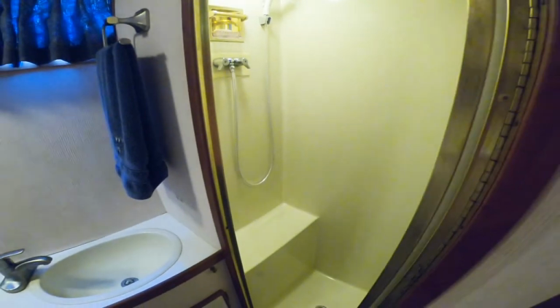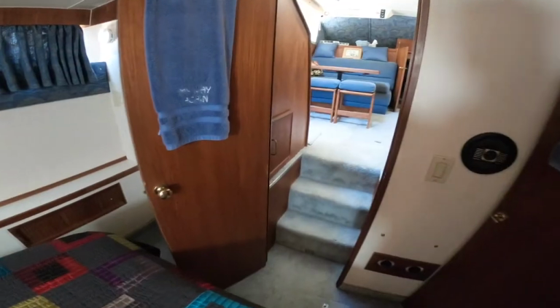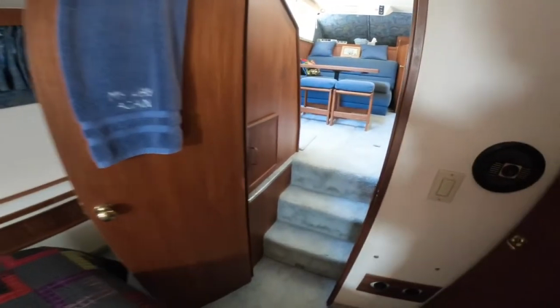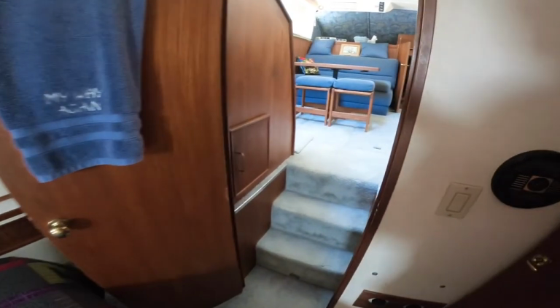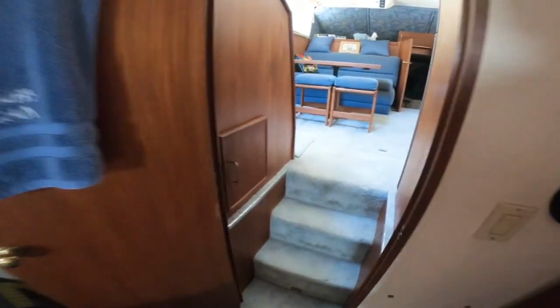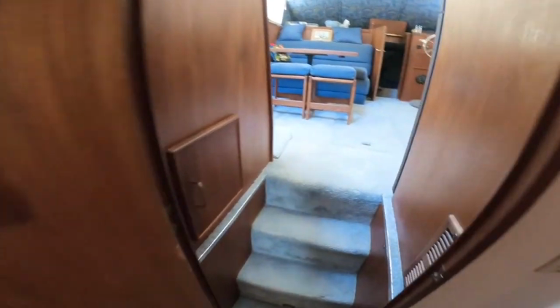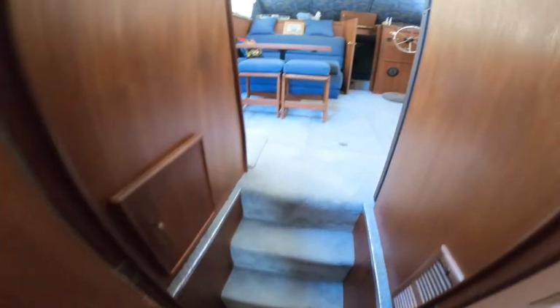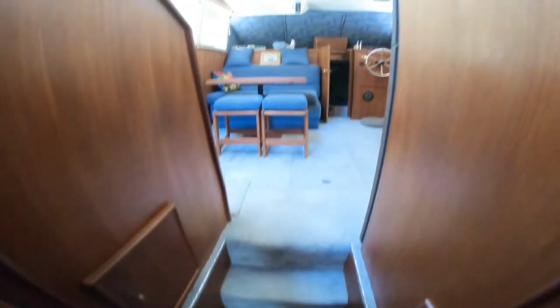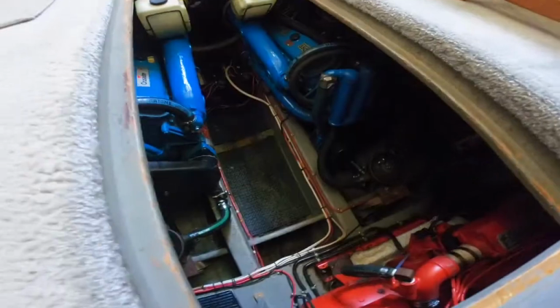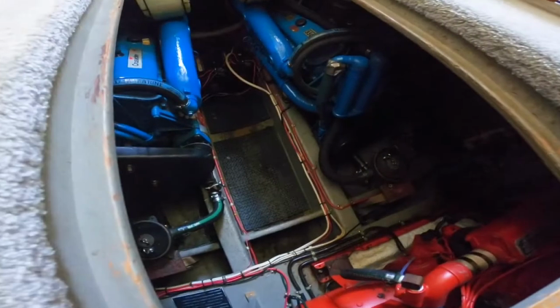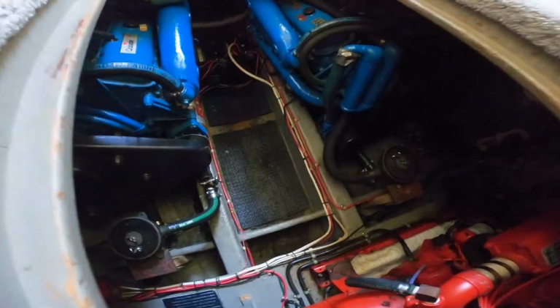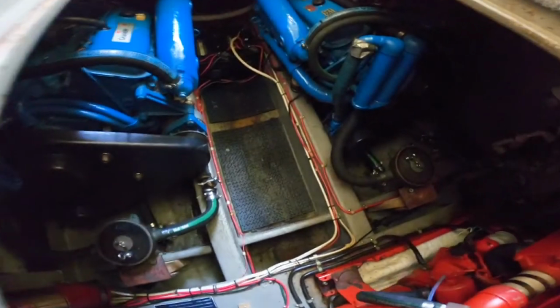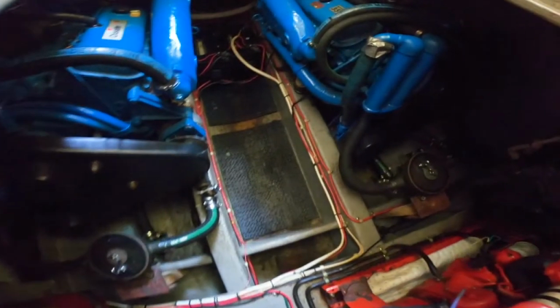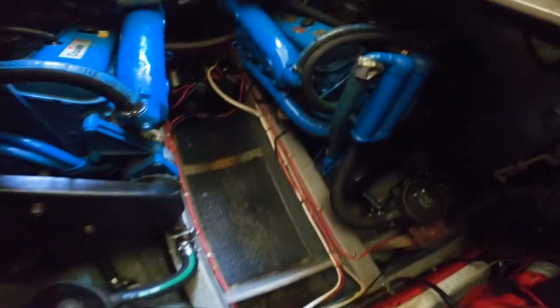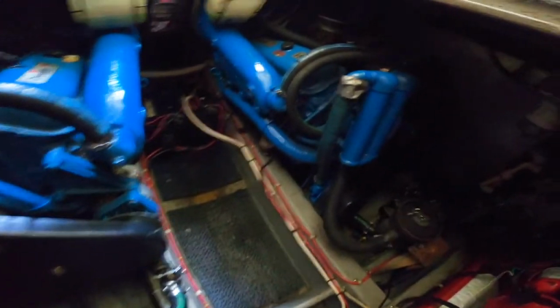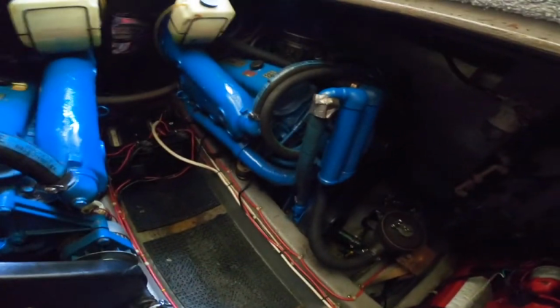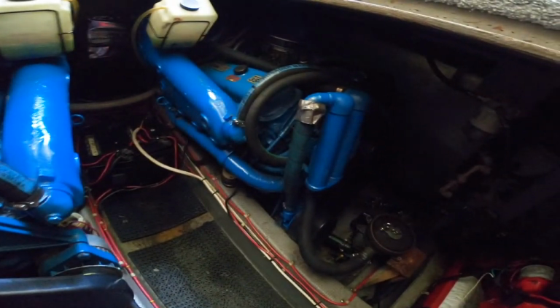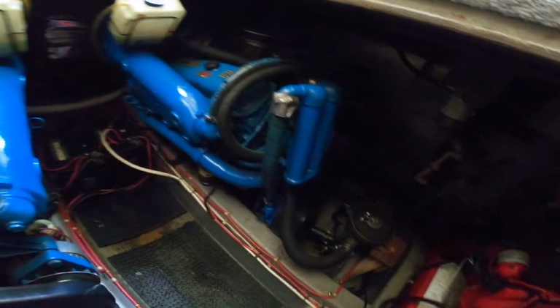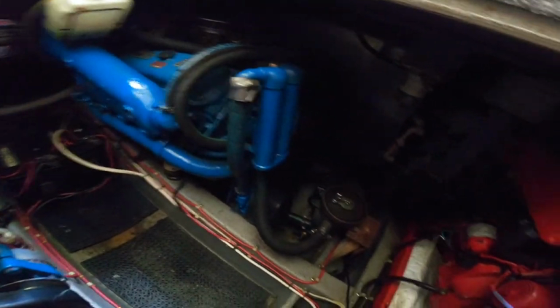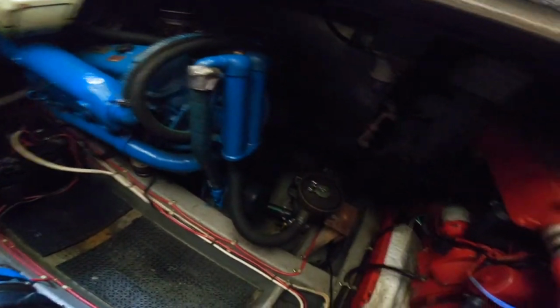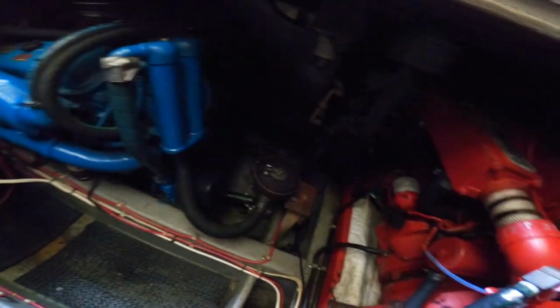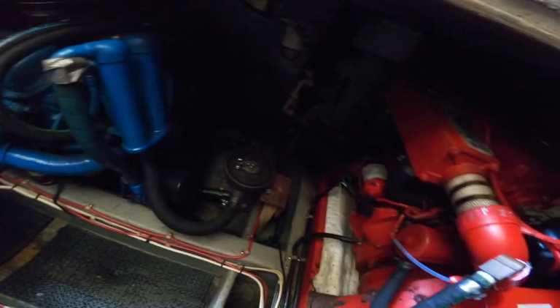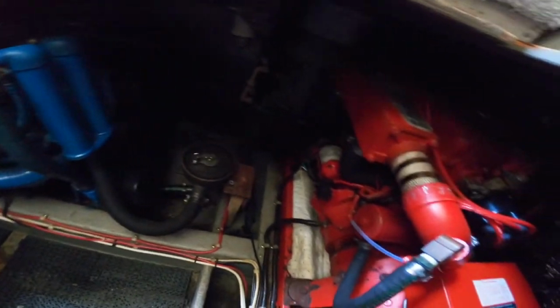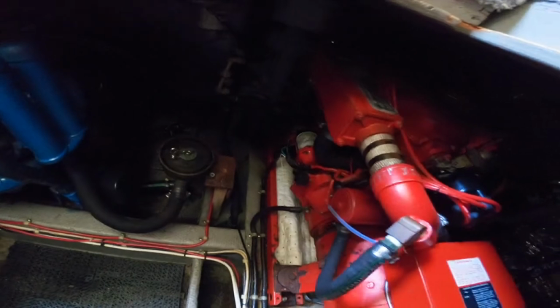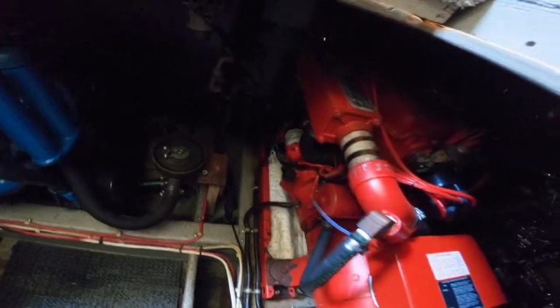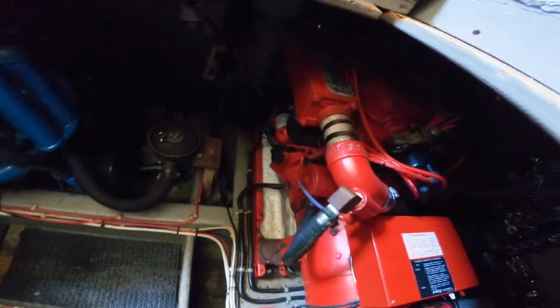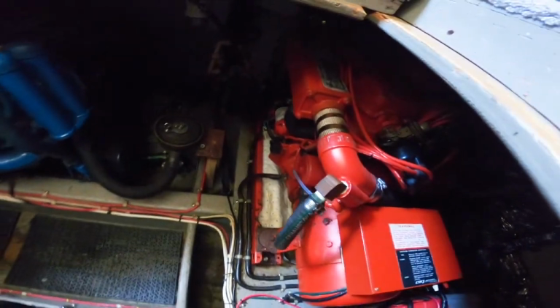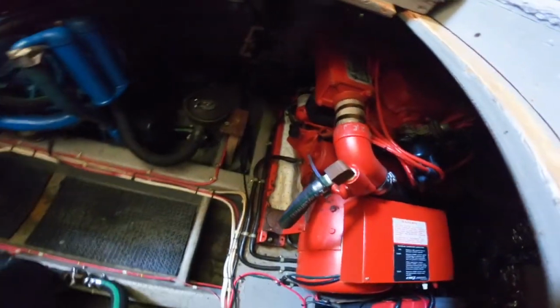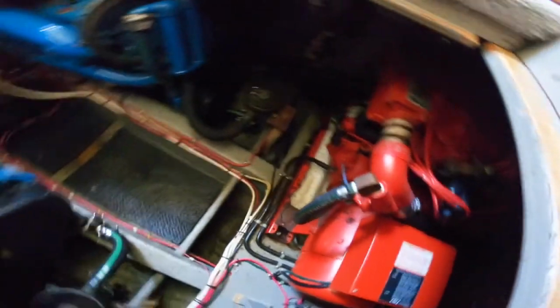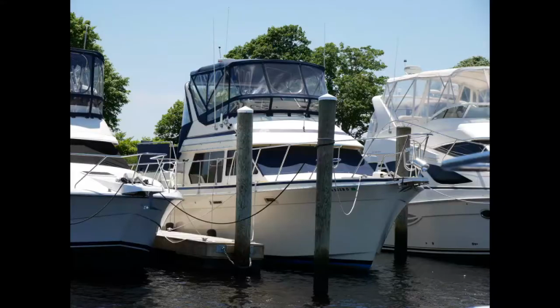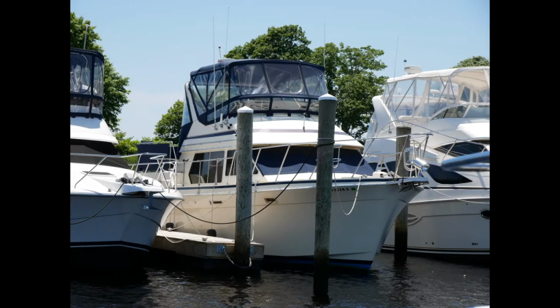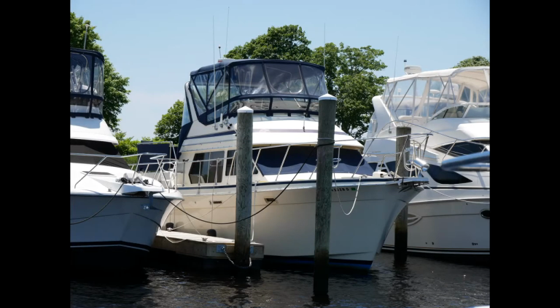Let's go back up and take a look at what makes this Tolleycraft run. Pair of 454 Crusaders. Super clean engine room. All service up to date and low hours. Westerbeke generator.